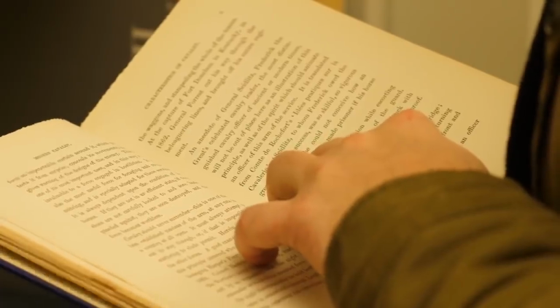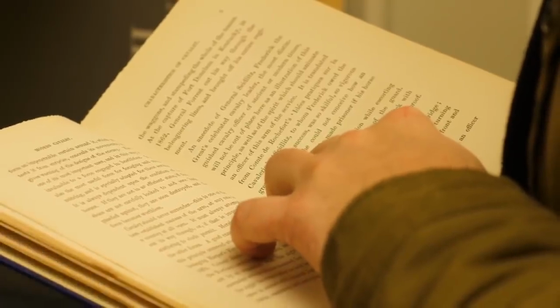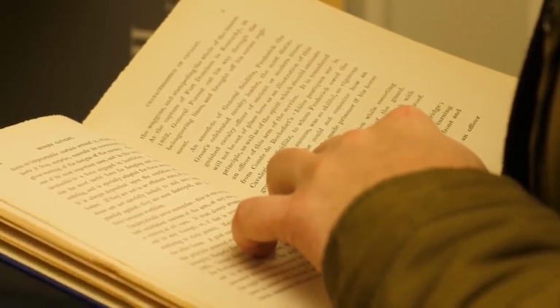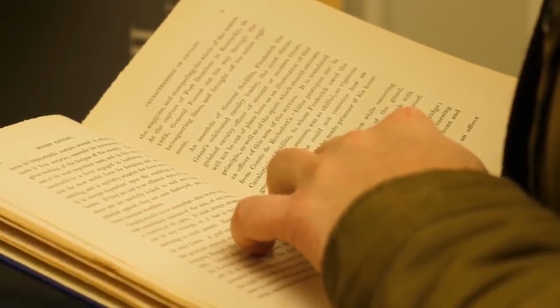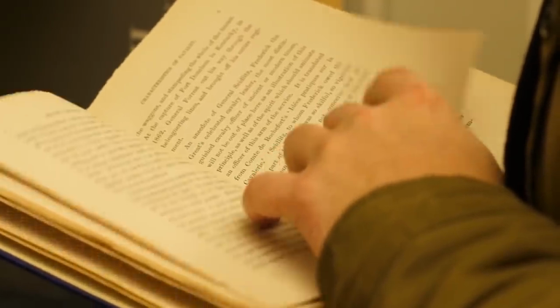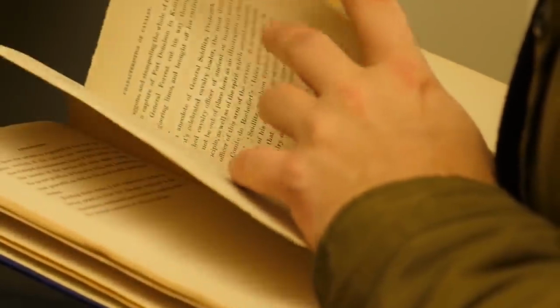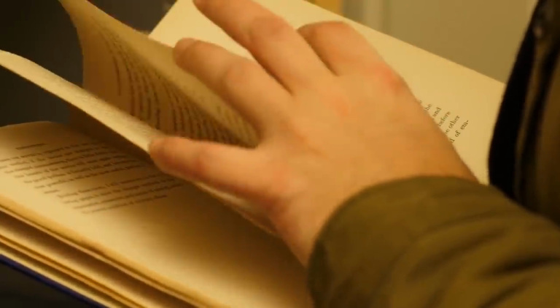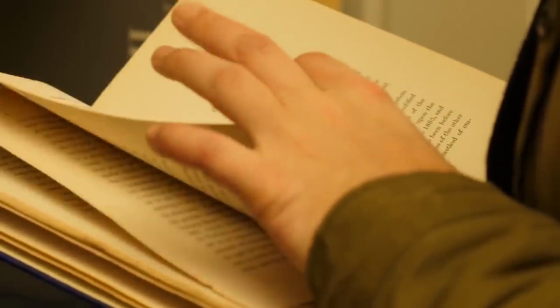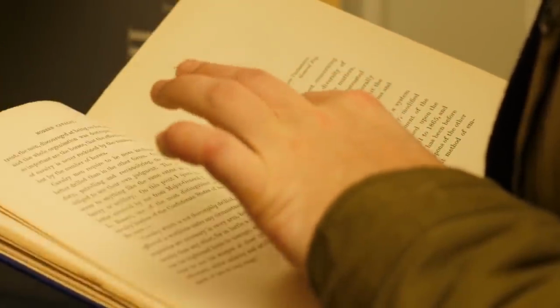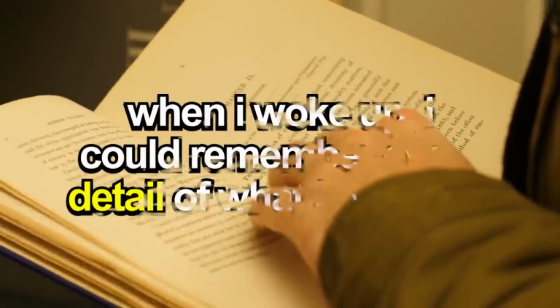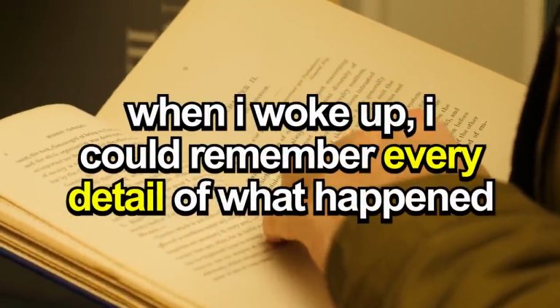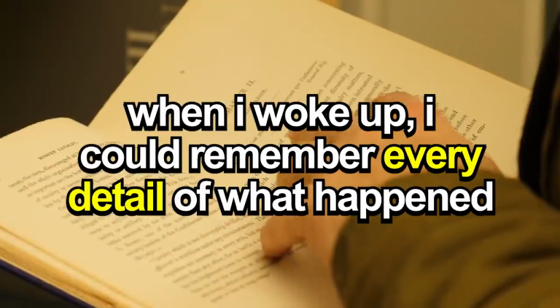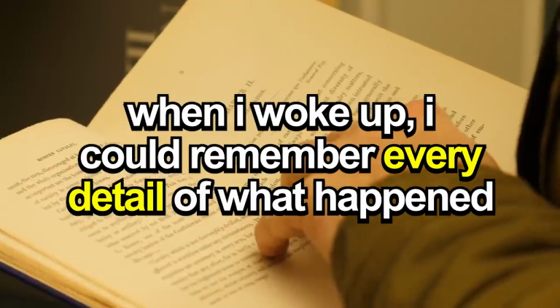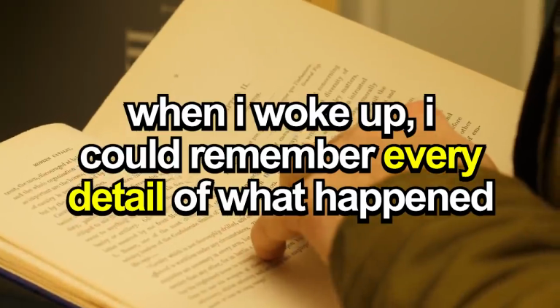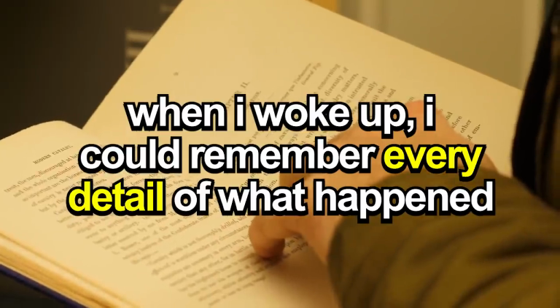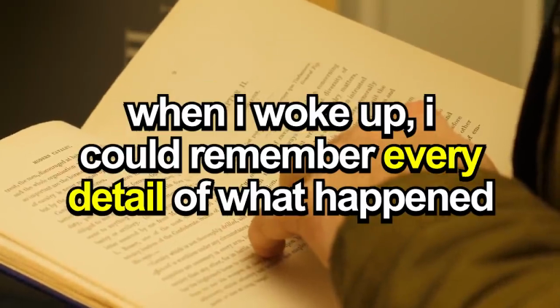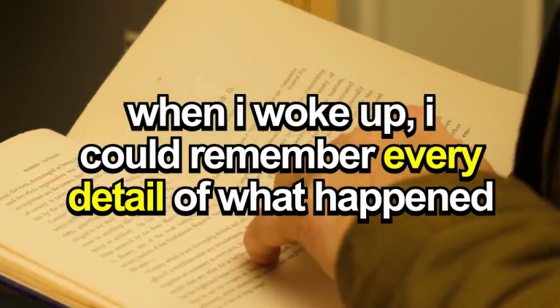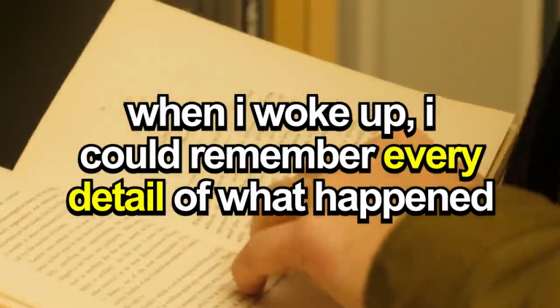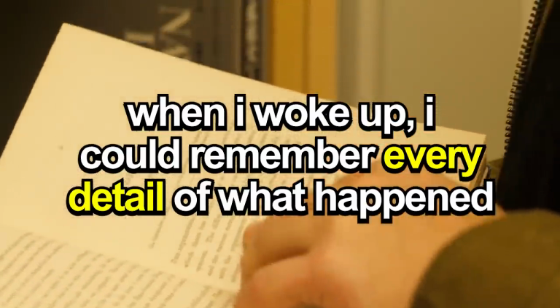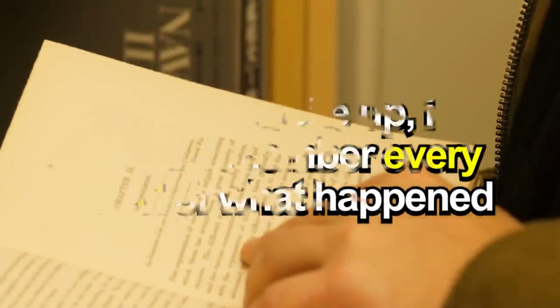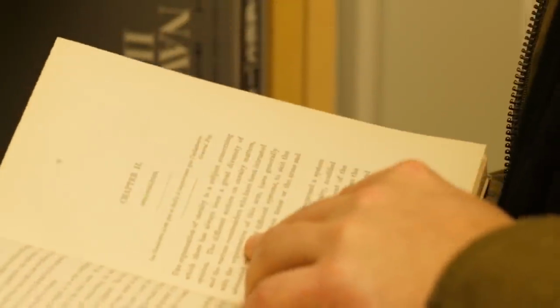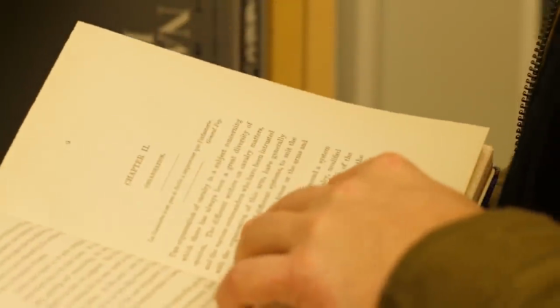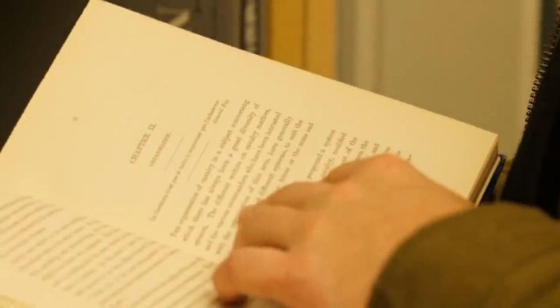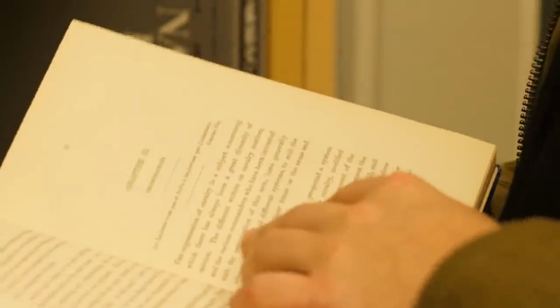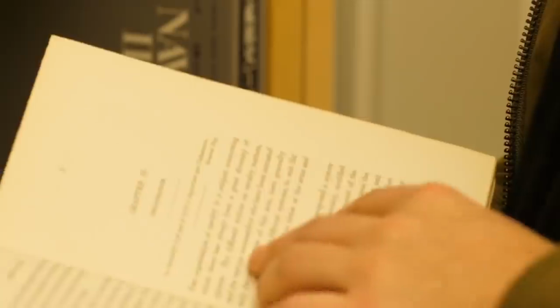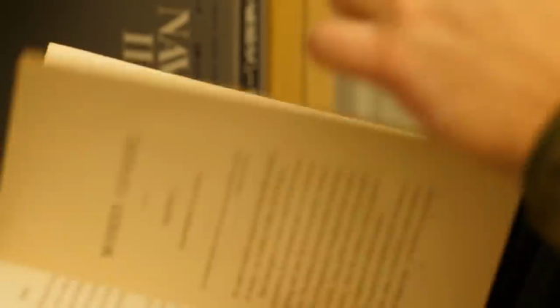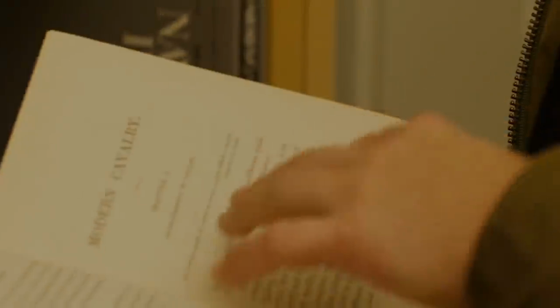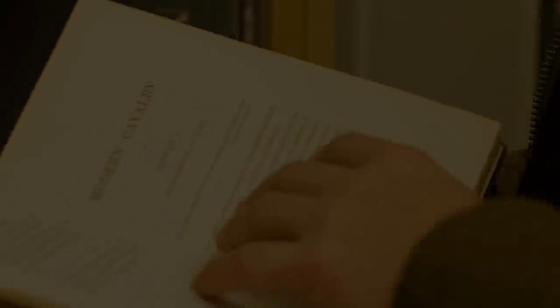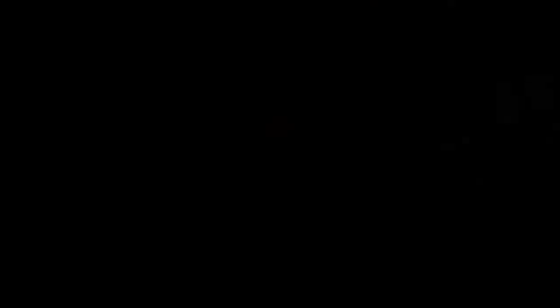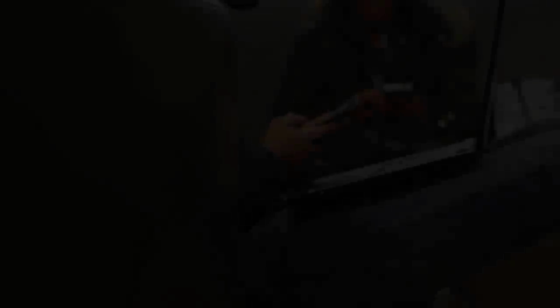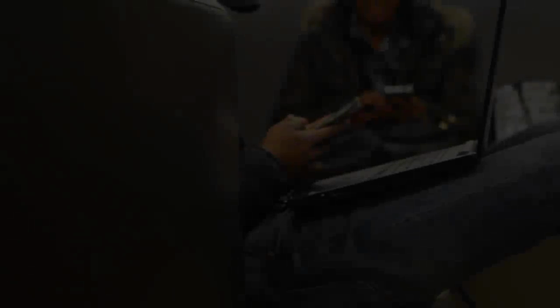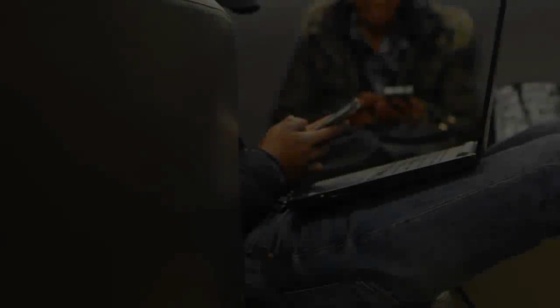These pills have definitely had an impact on my dreams, and when I woke up, I could remember every little detail of what happened, and could fill up an entire page of my dream journal.